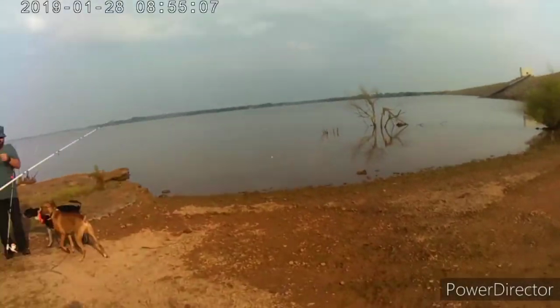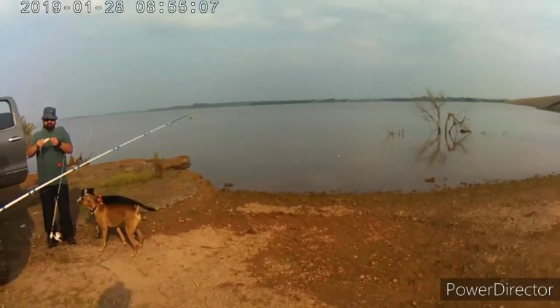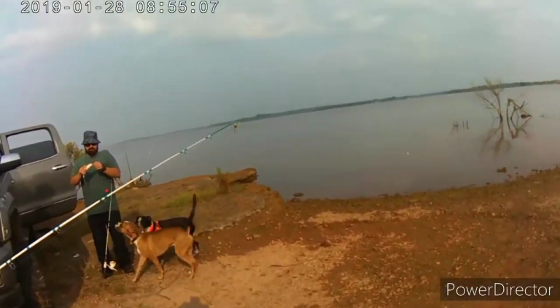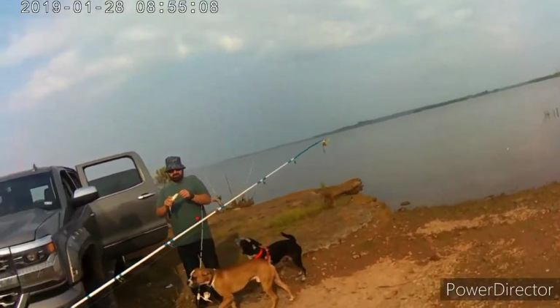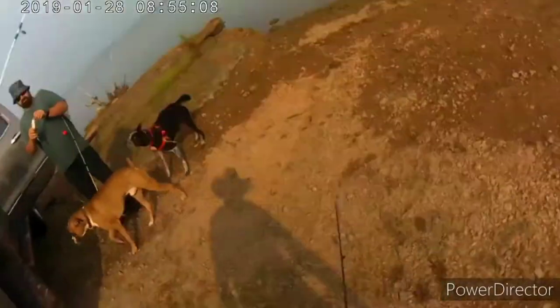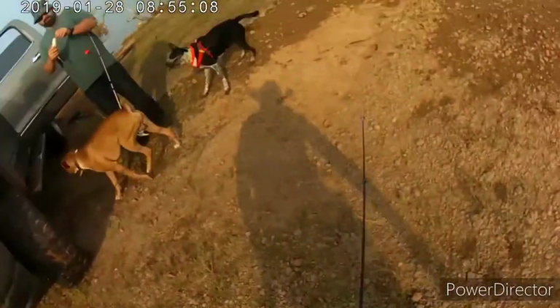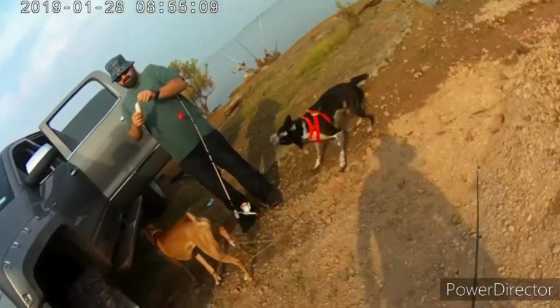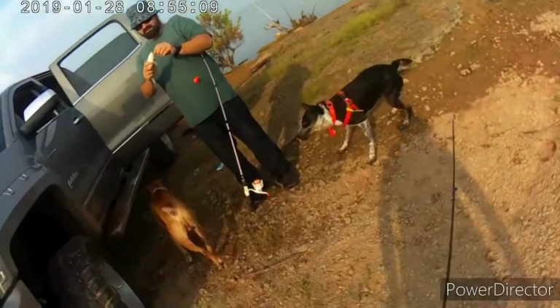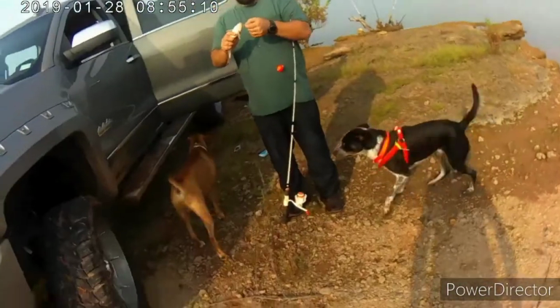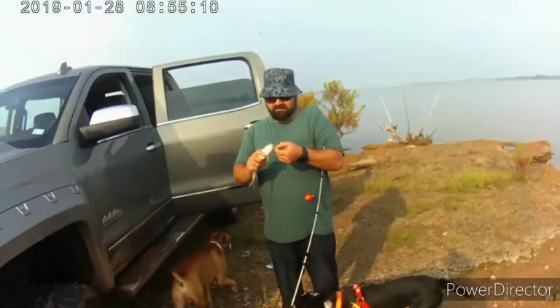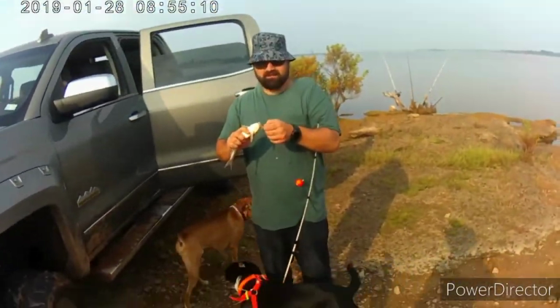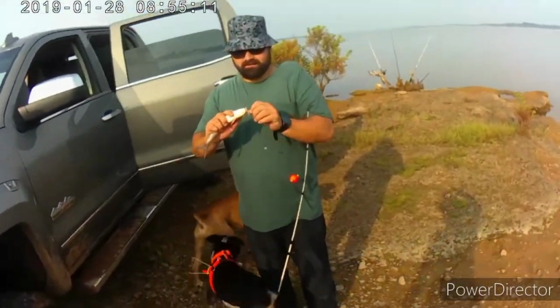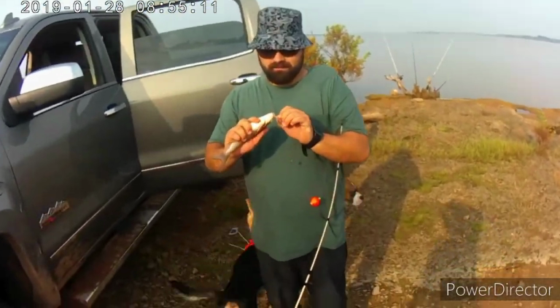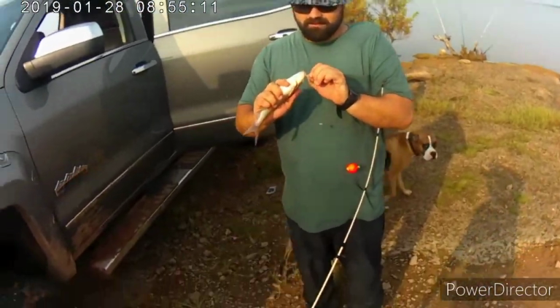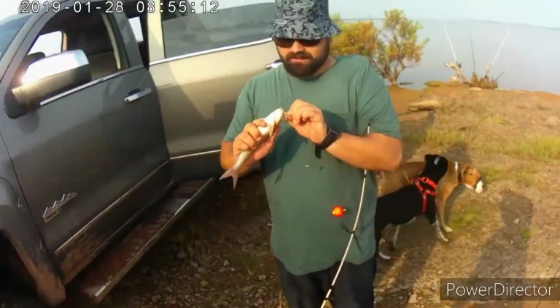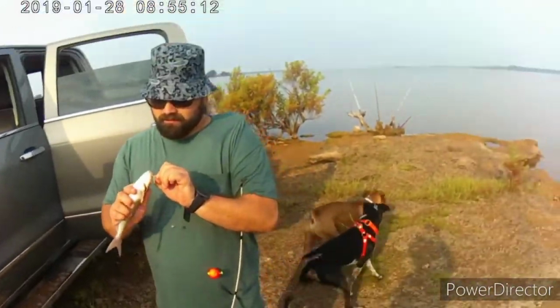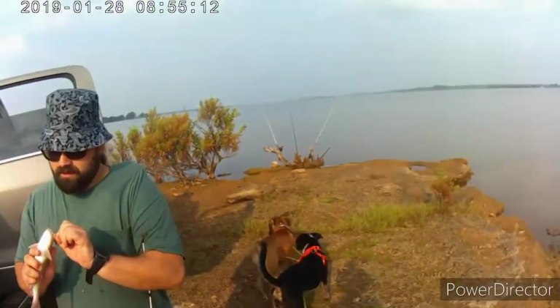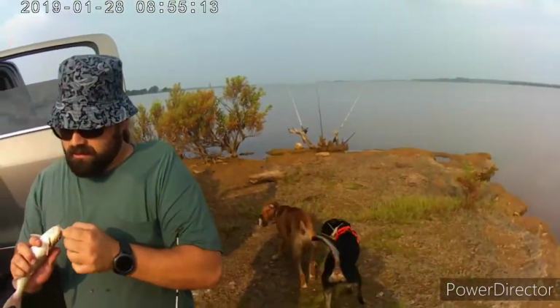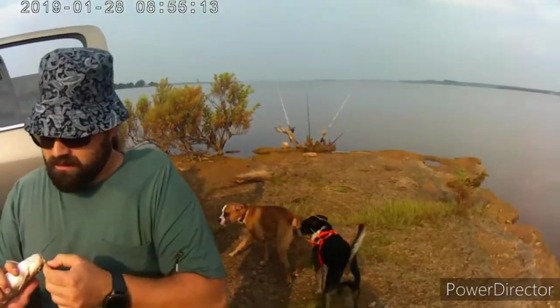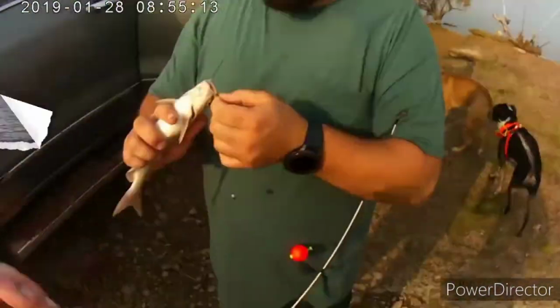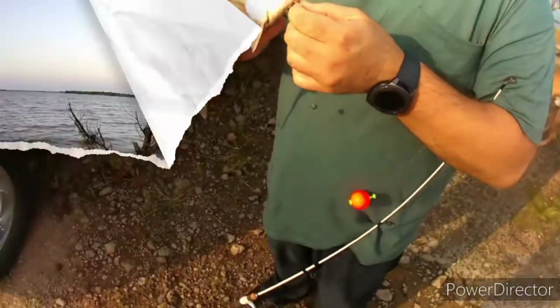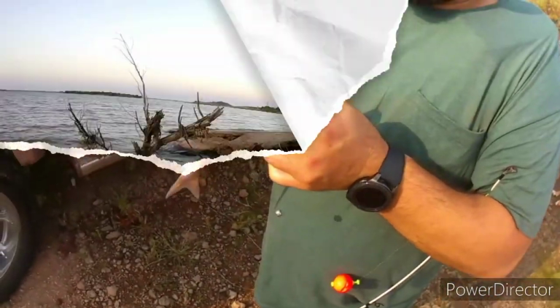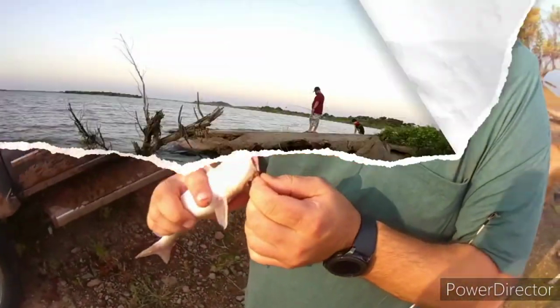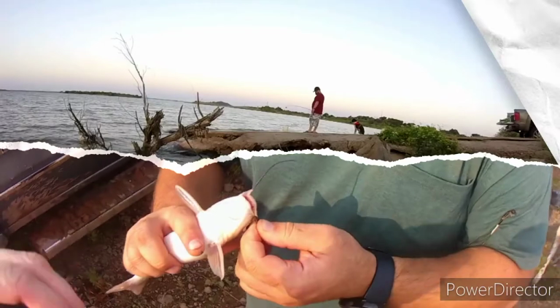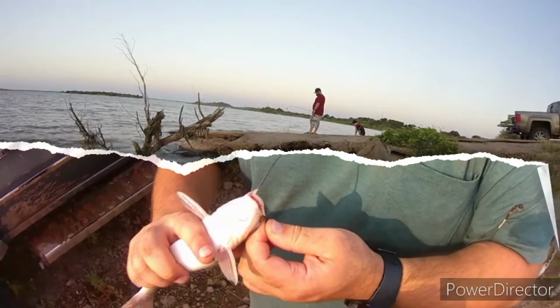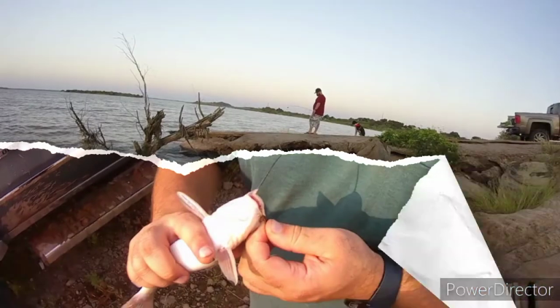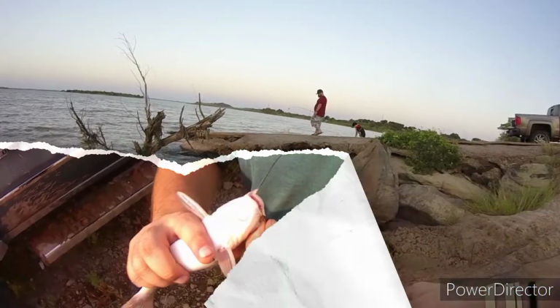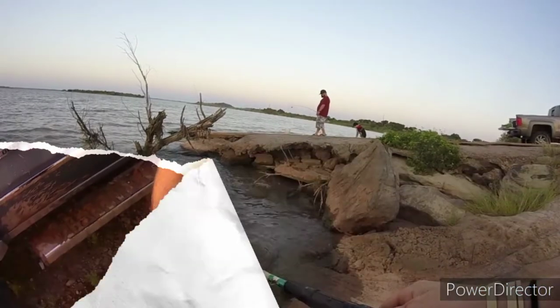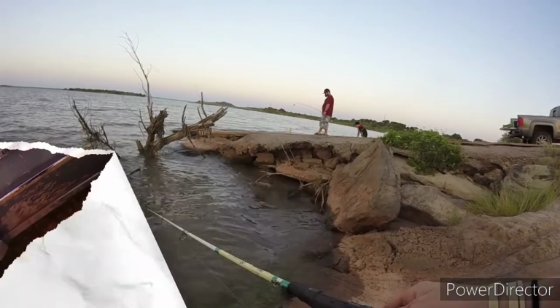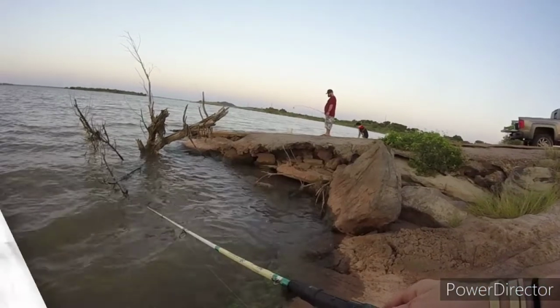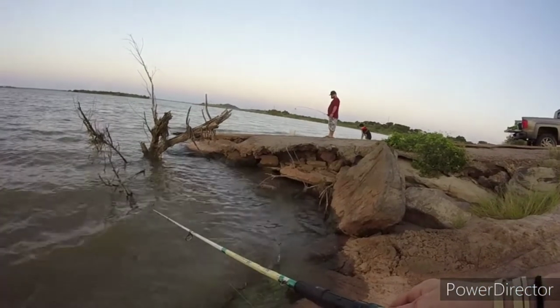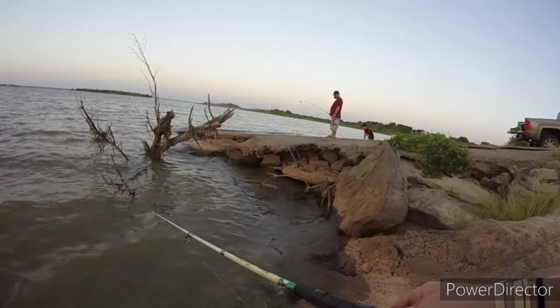Me and Jethro took a little walk and came back, and Josh has caught something here — another little channel cat for the day. So obviously there's a bunch of little channel cats around, but now we're going to head up by the boat ramp and play with some bait.